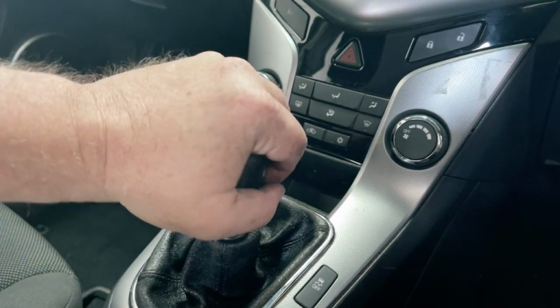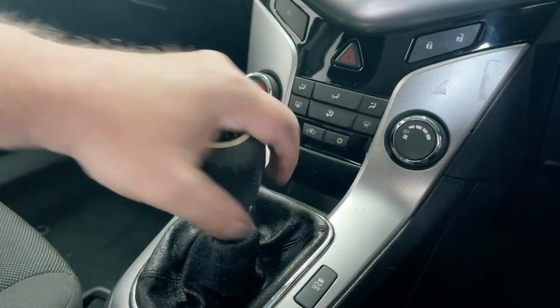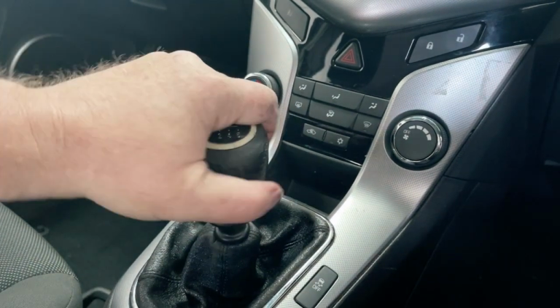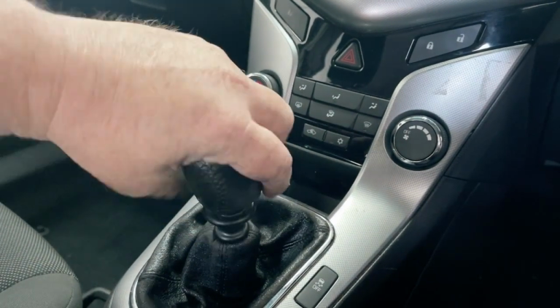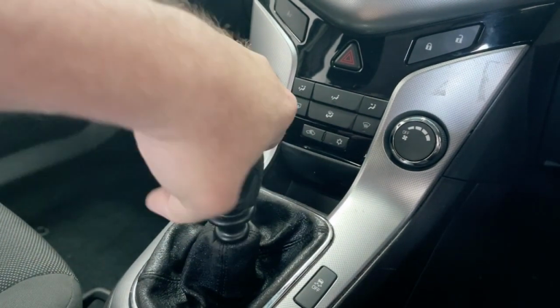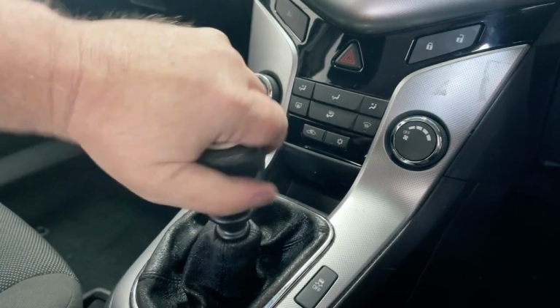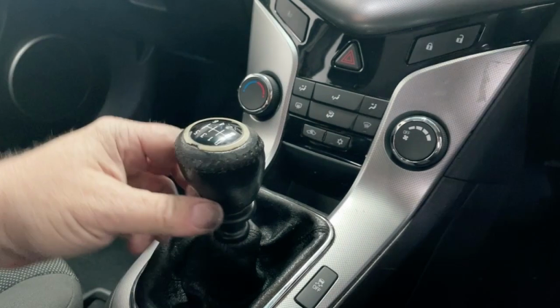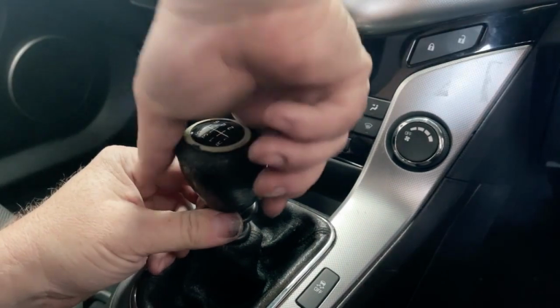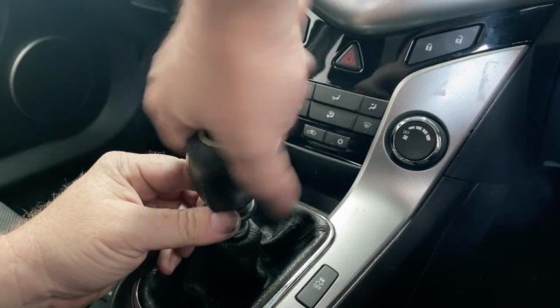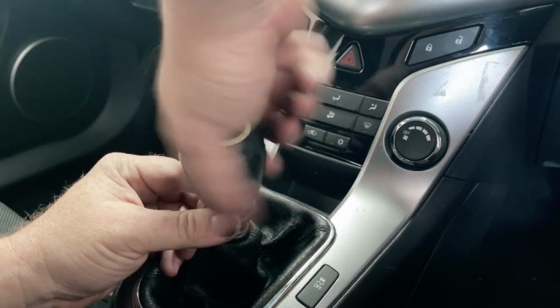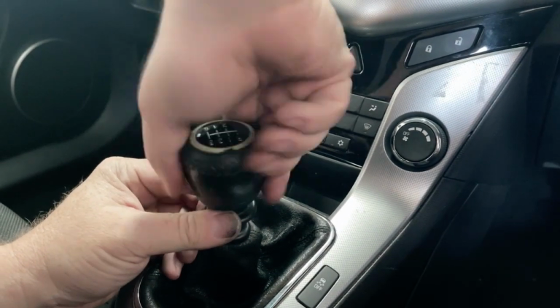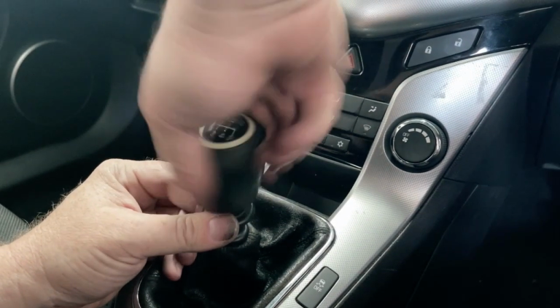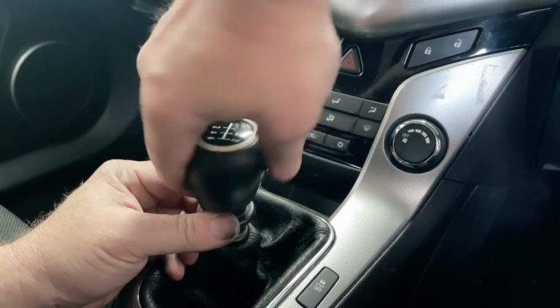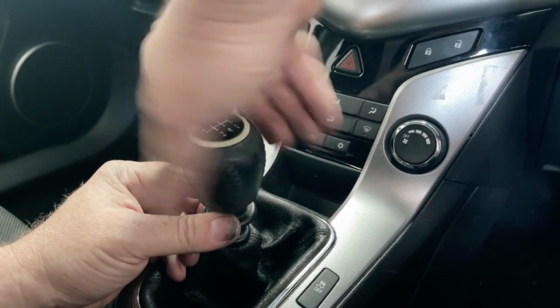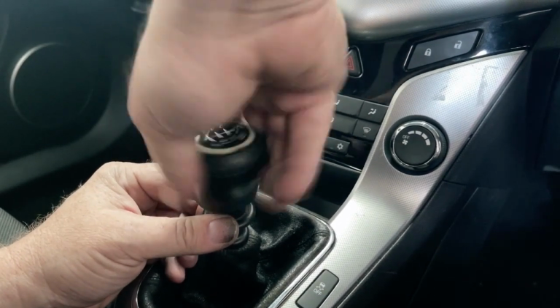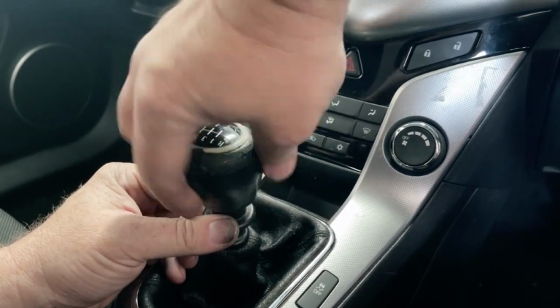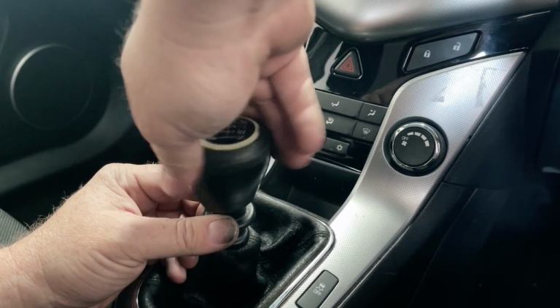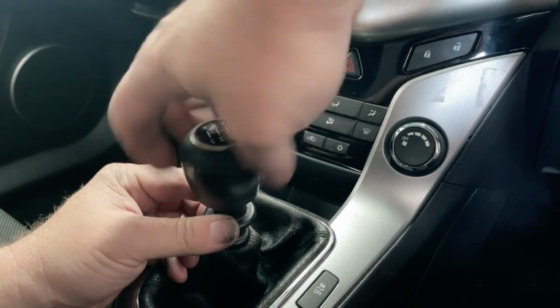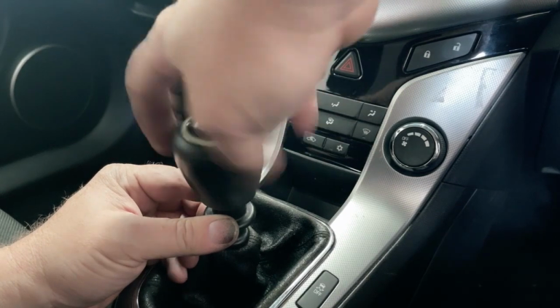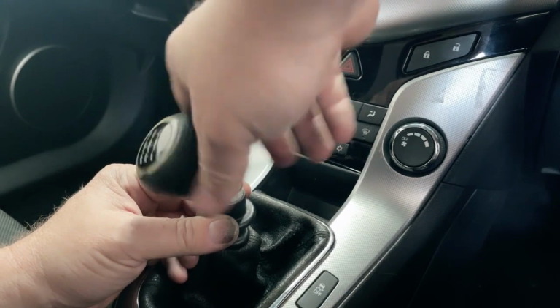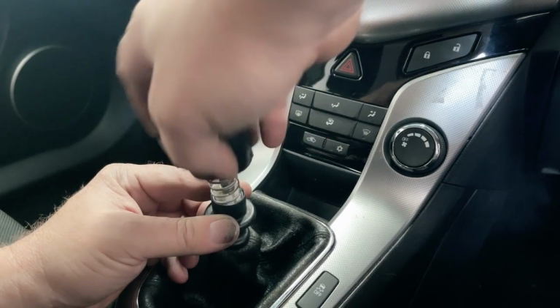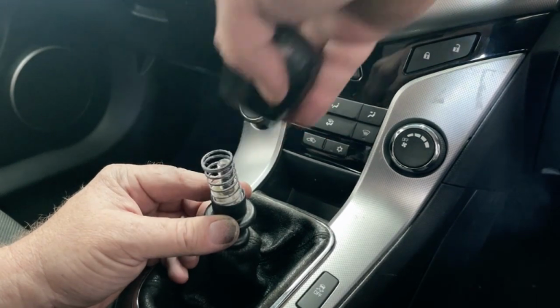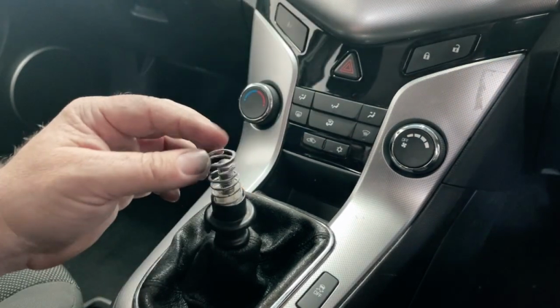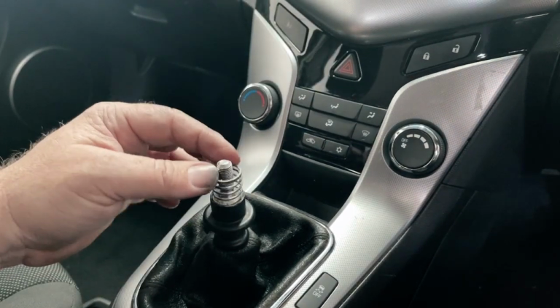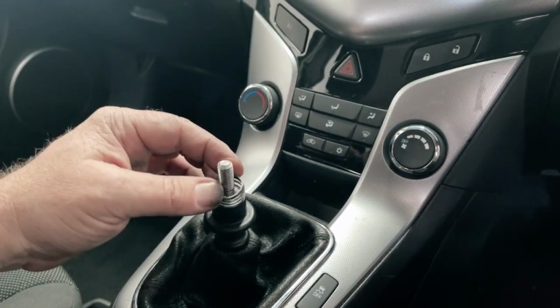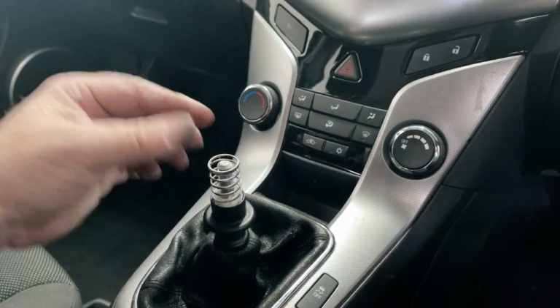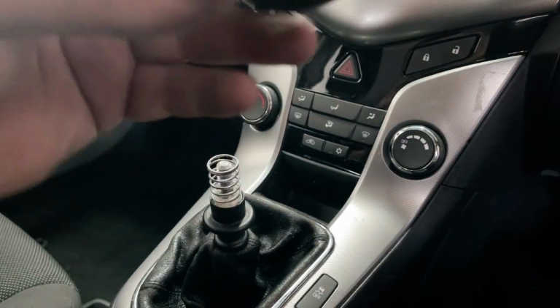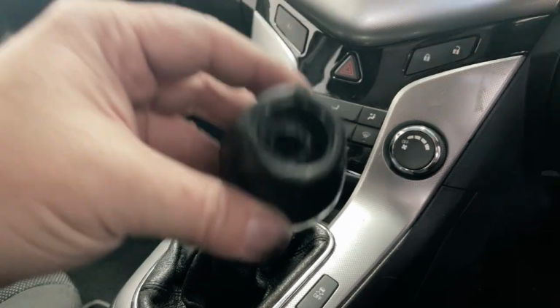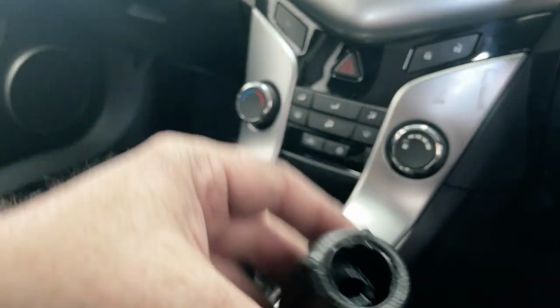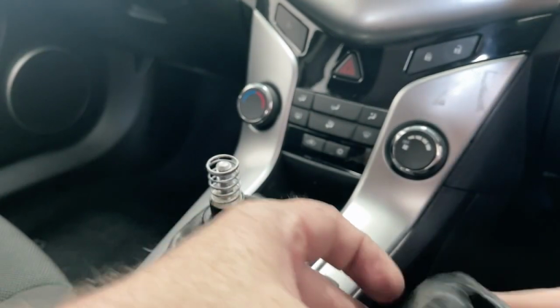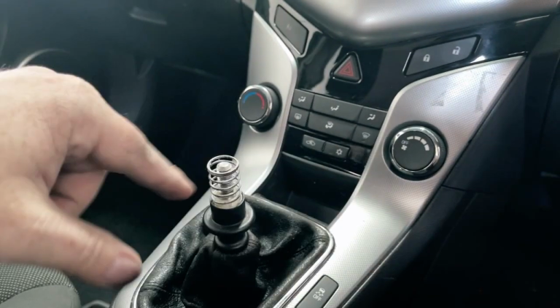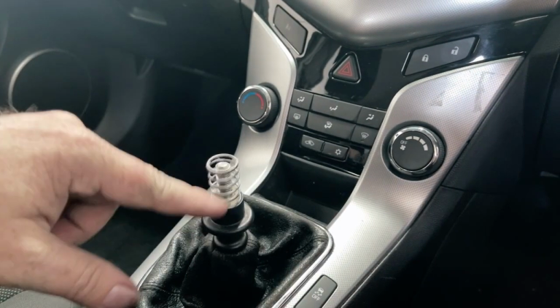You just need to grab them and twist them off. When you wind it off, there will be a spring under here — just keep that in its original position. There's often a little bit of grease and stuff on here.